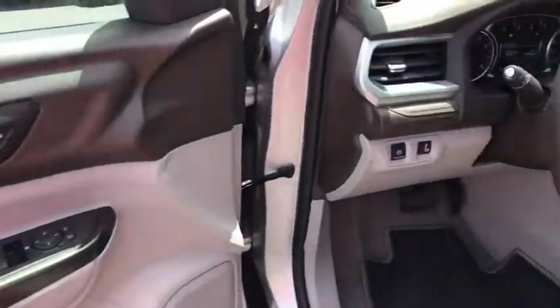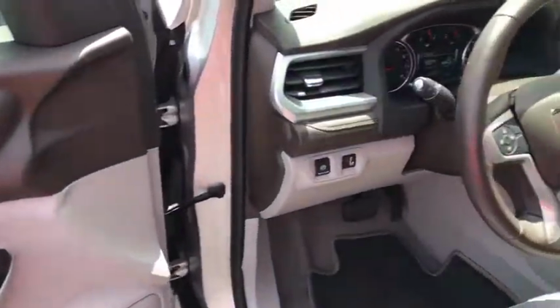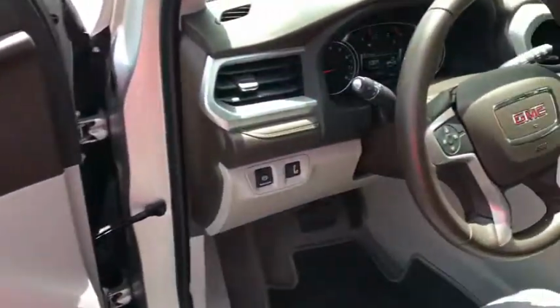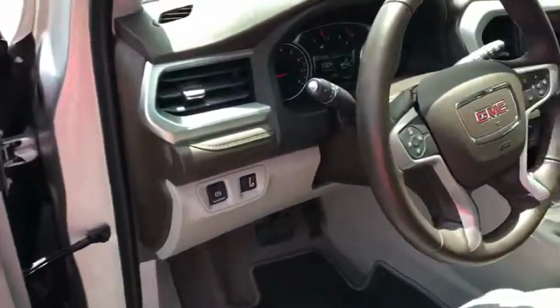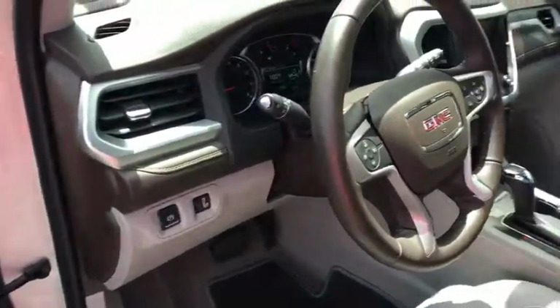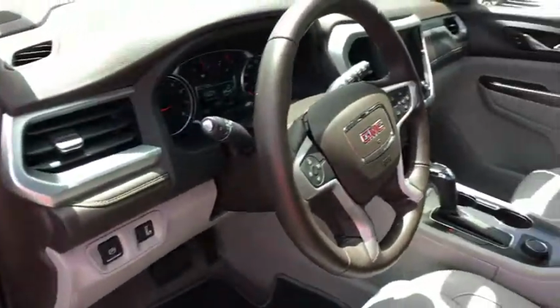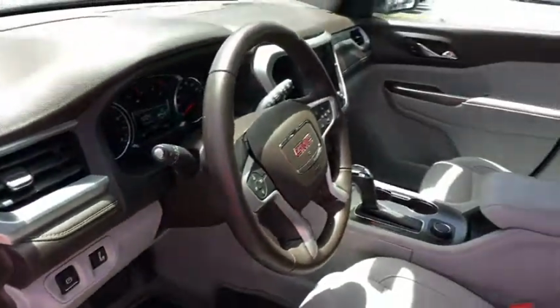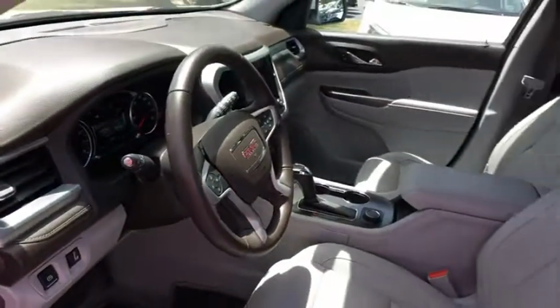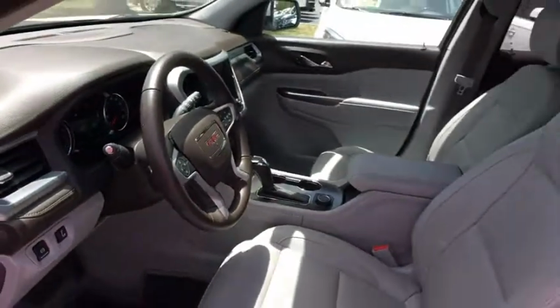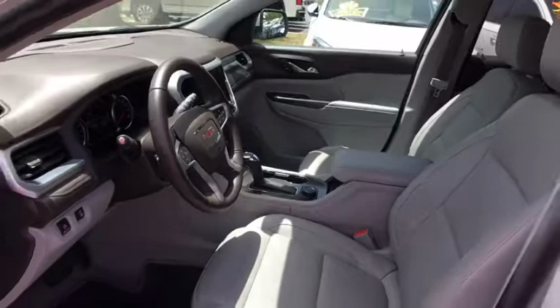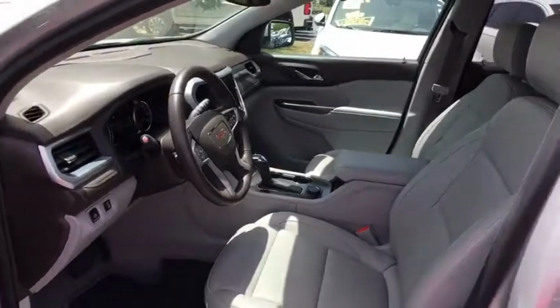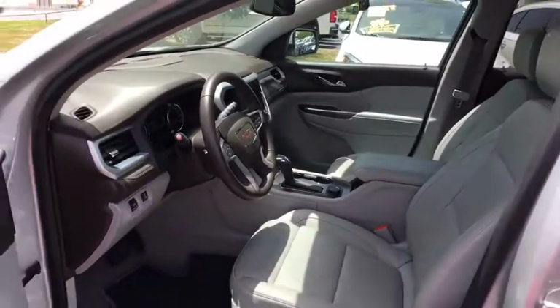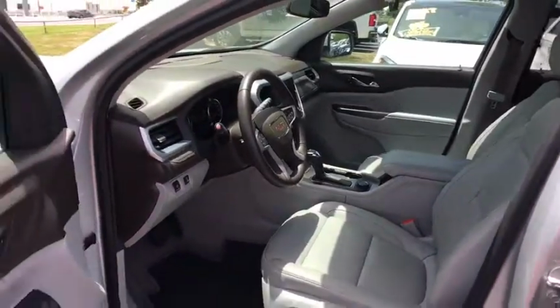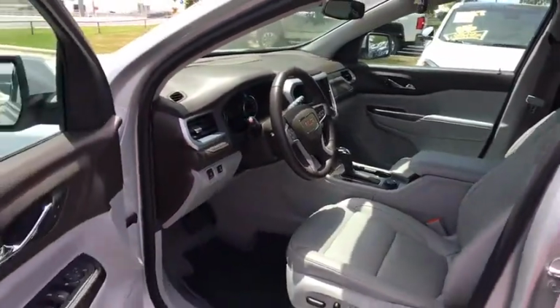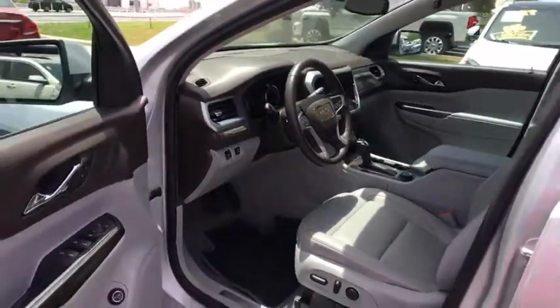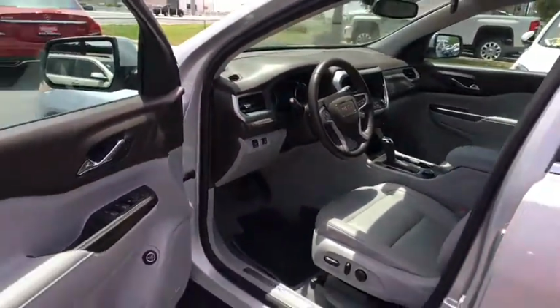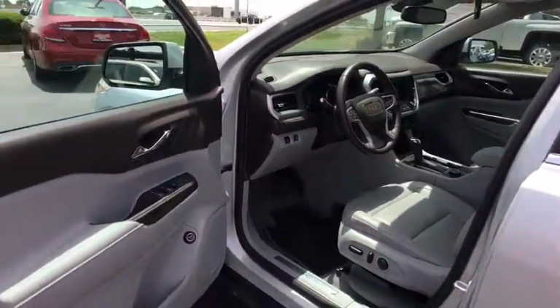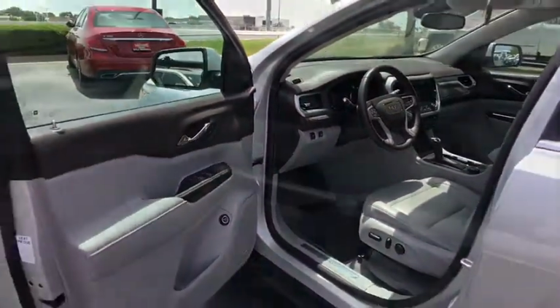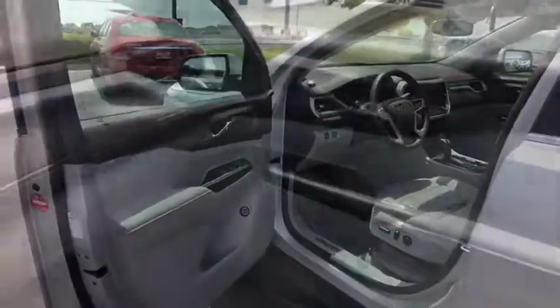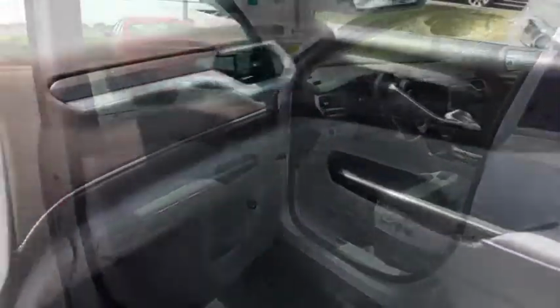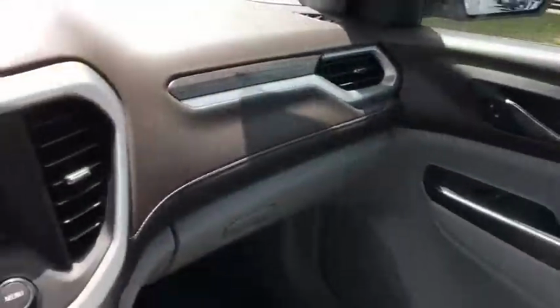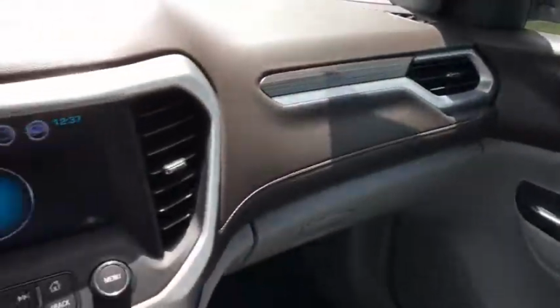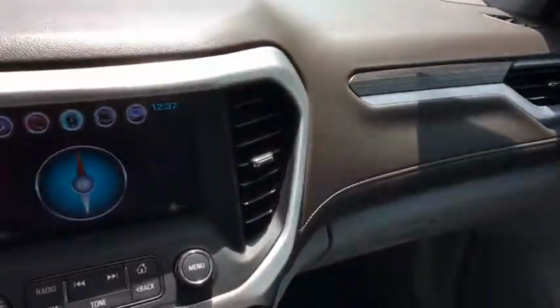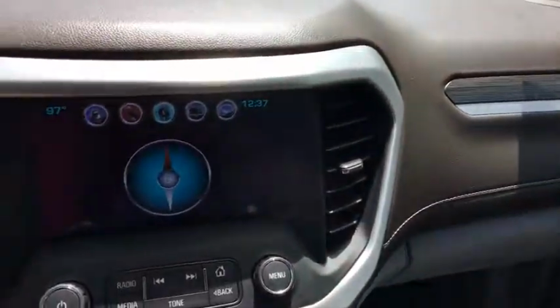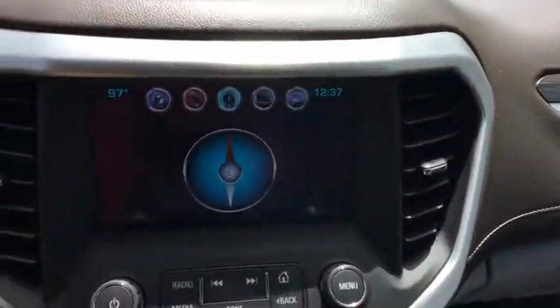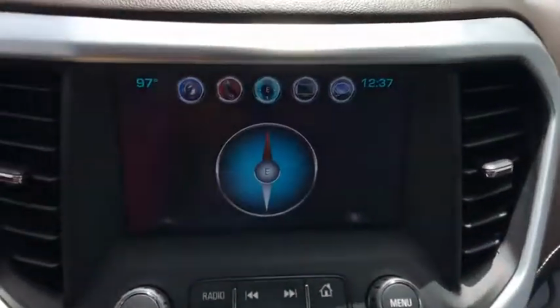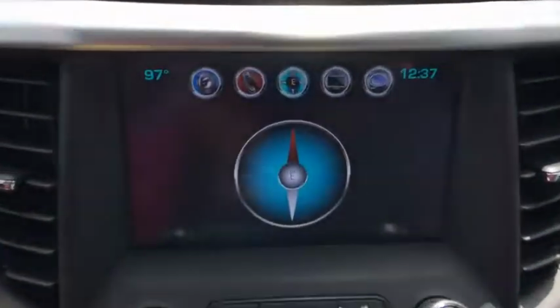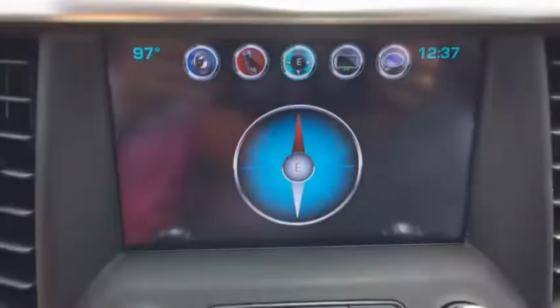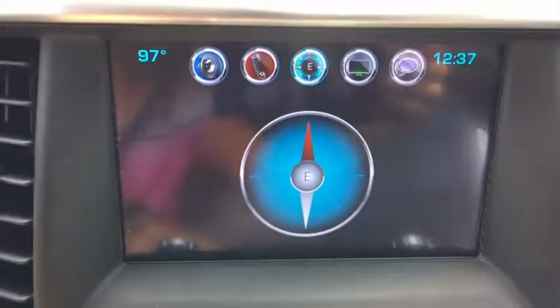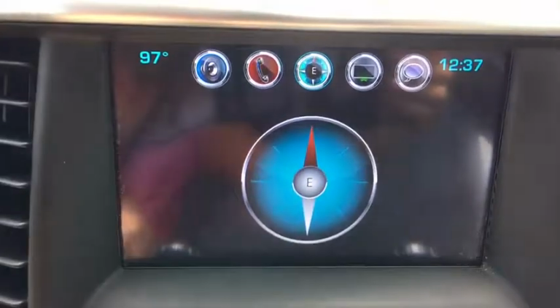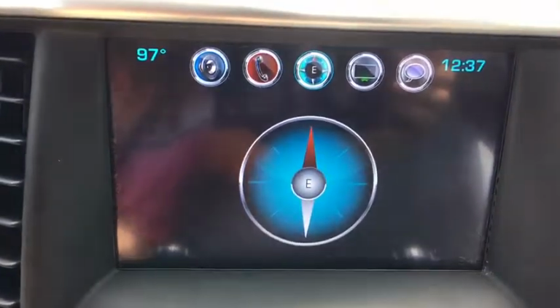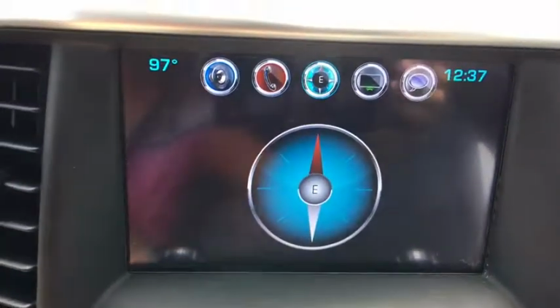Power windows, heated front seats, rear window defroster, trip computer, fog lights, compass, security system, electronic stability control, tachometer.